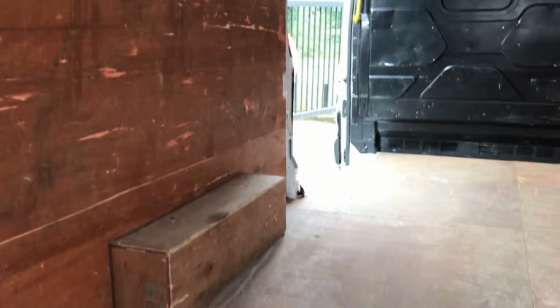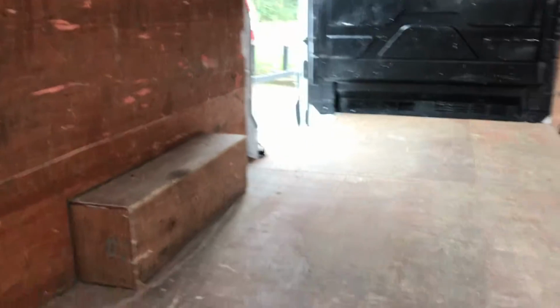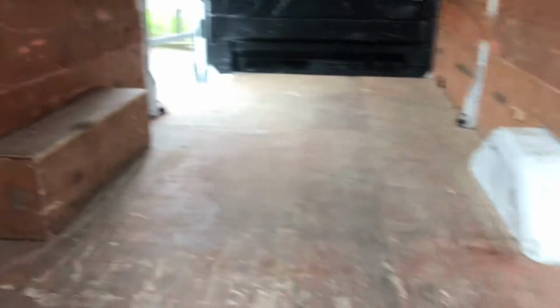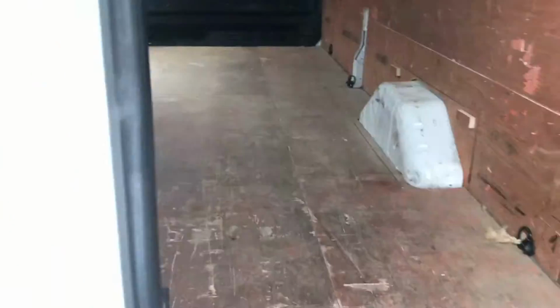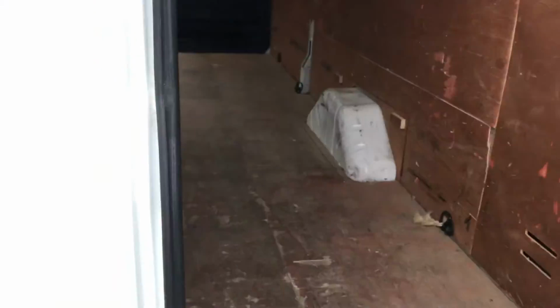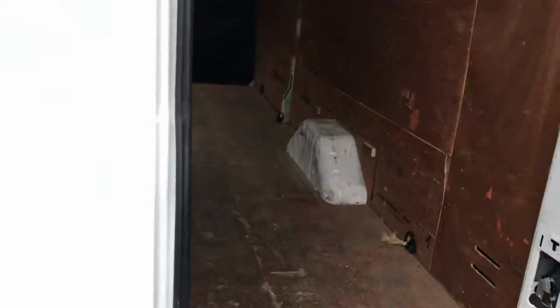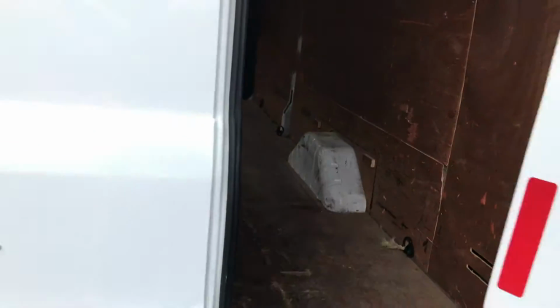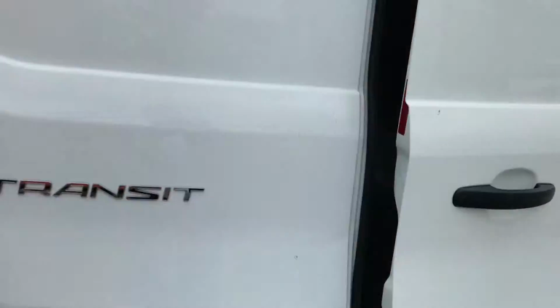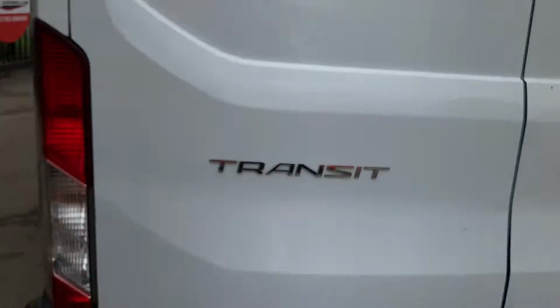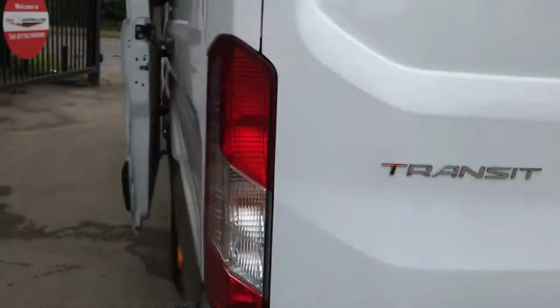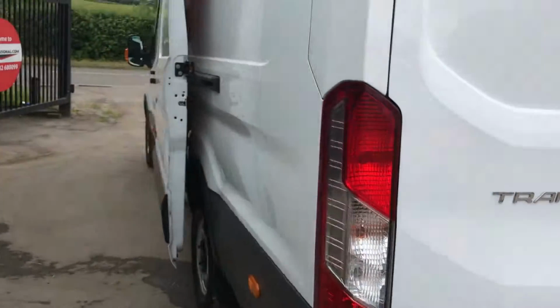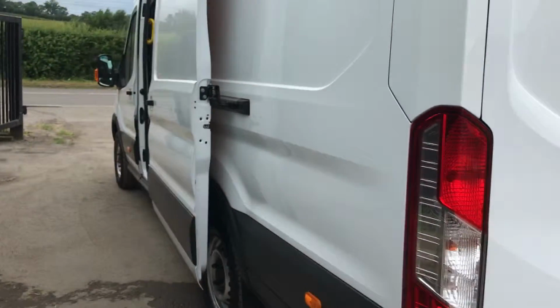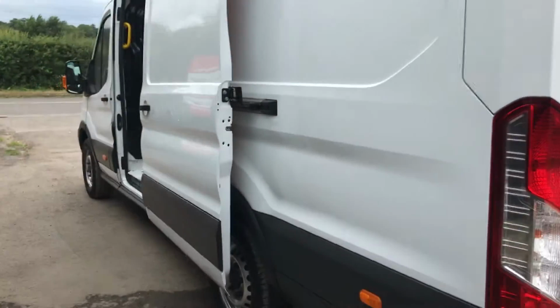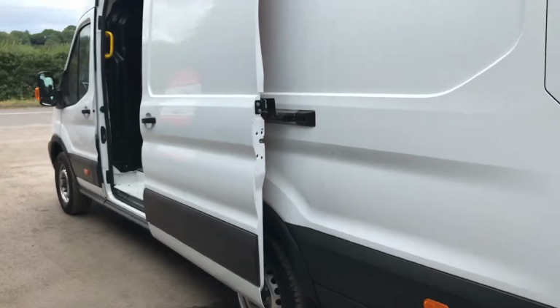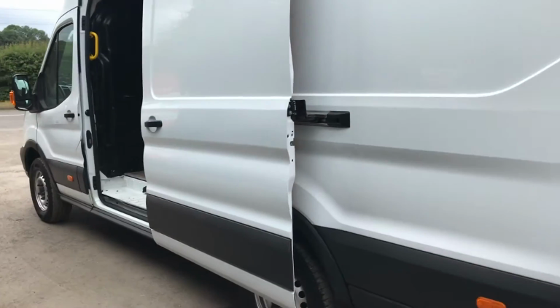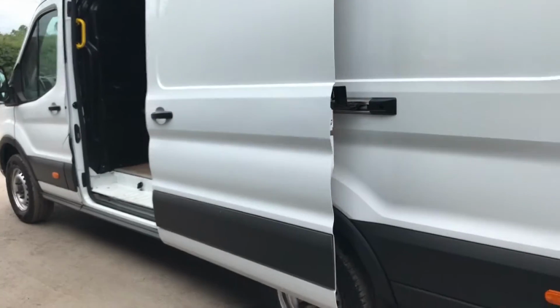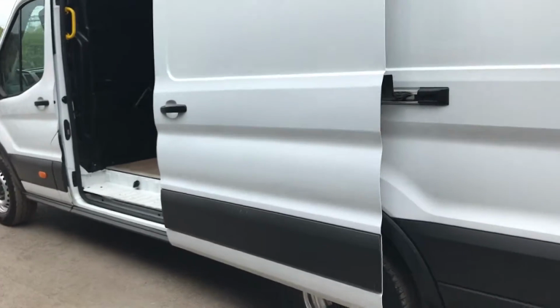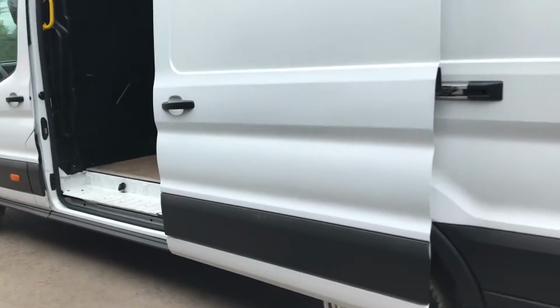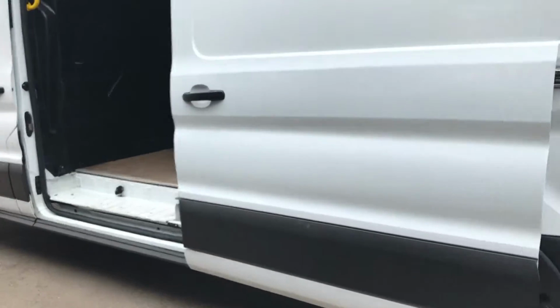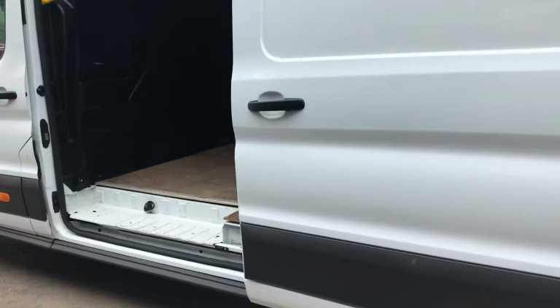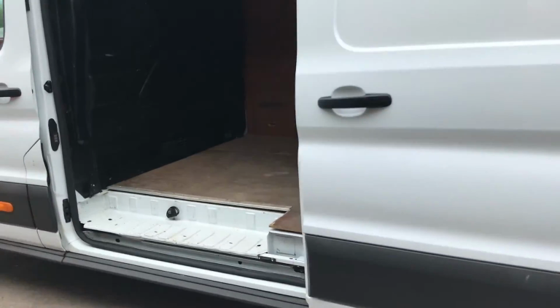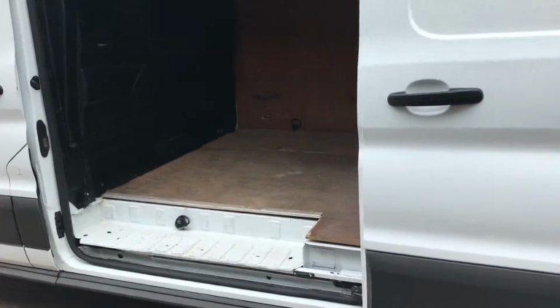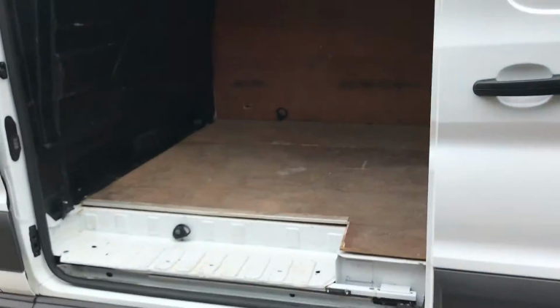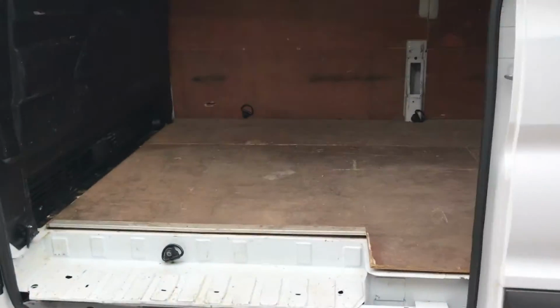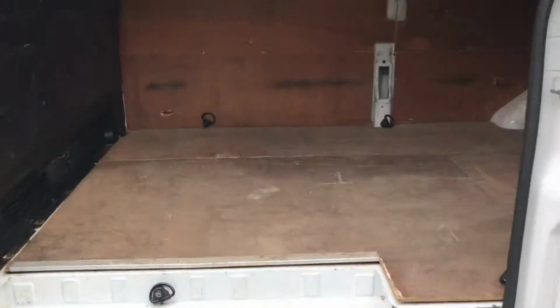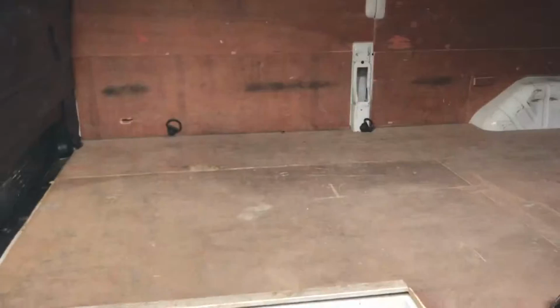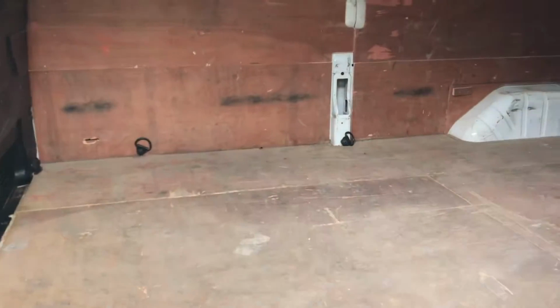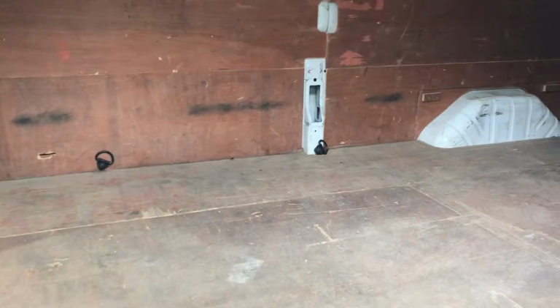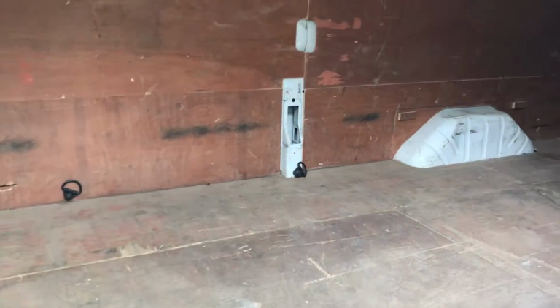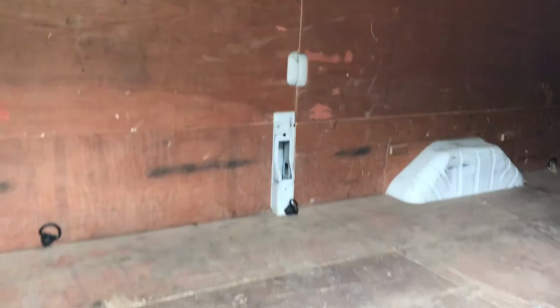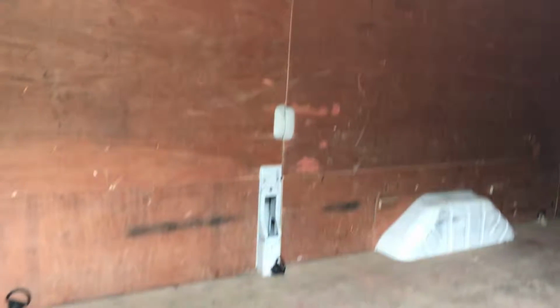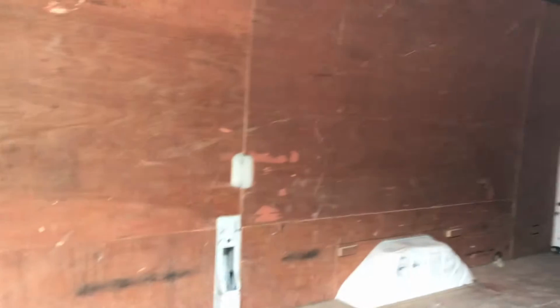If I go on to the side of the vehicle, show you inside there.